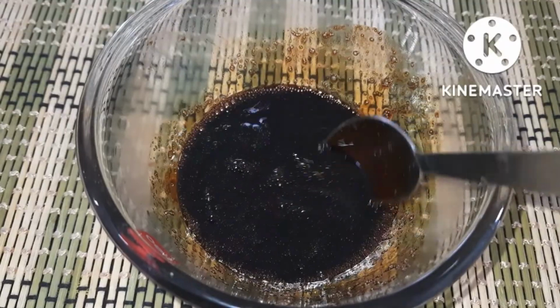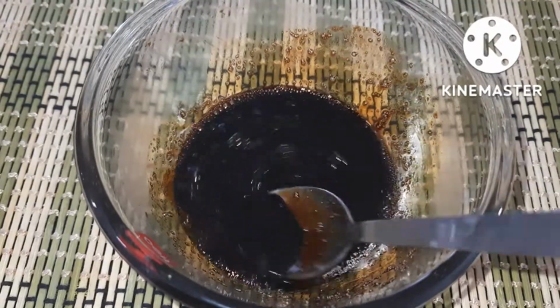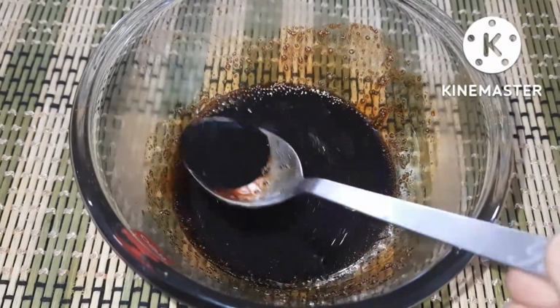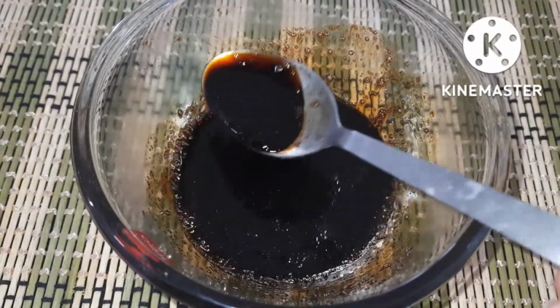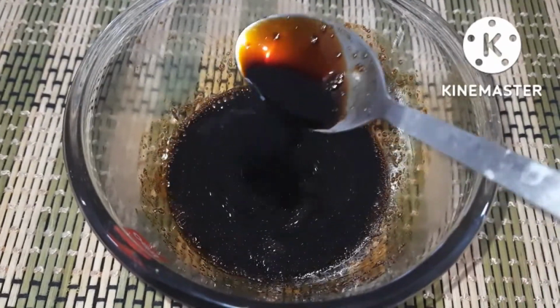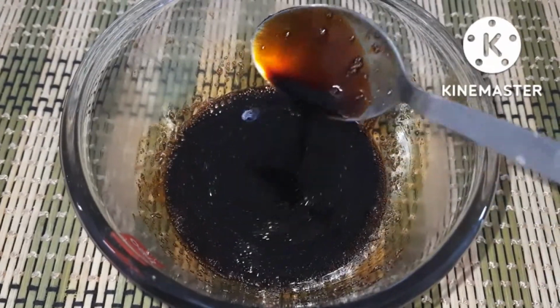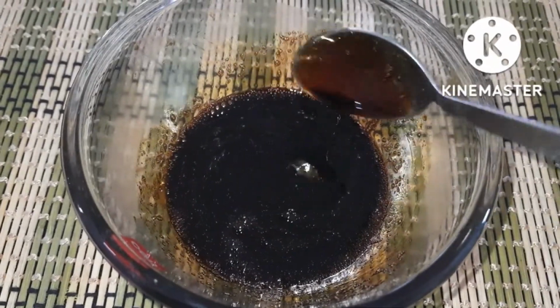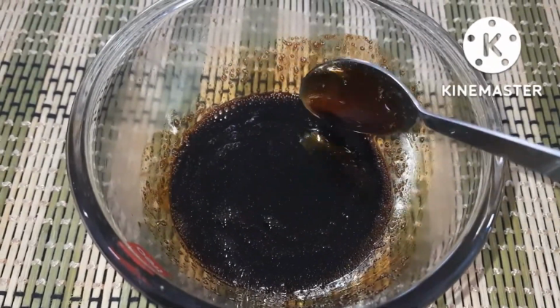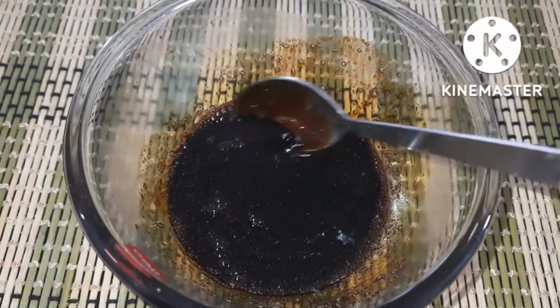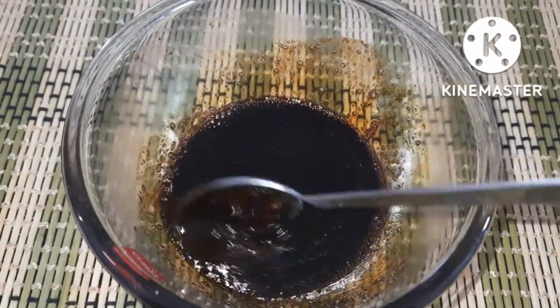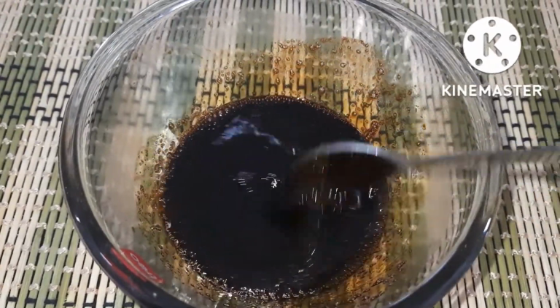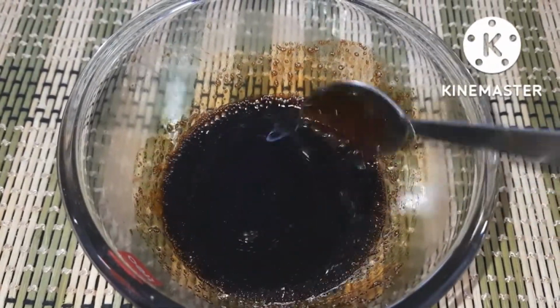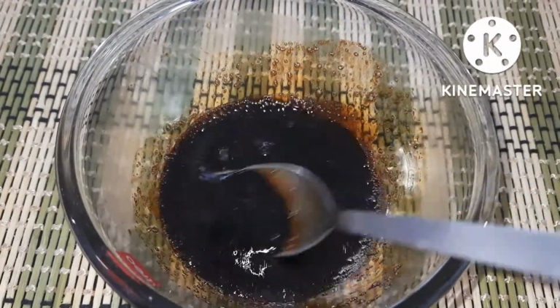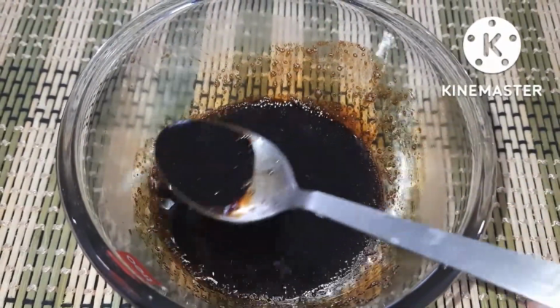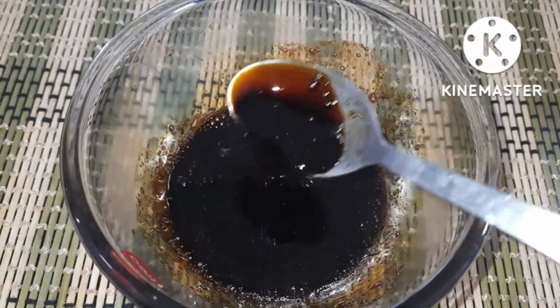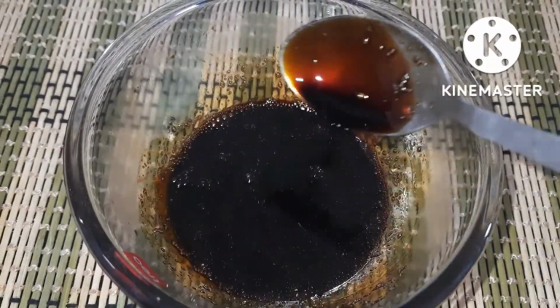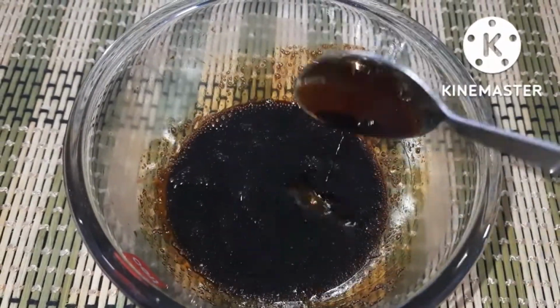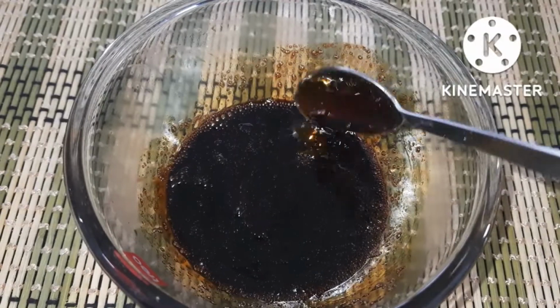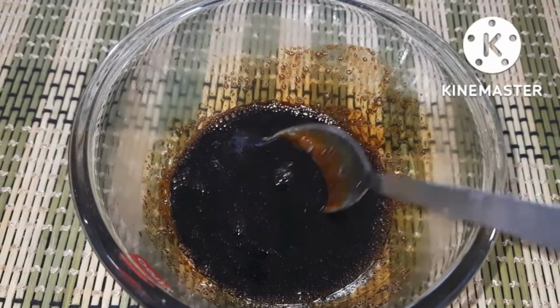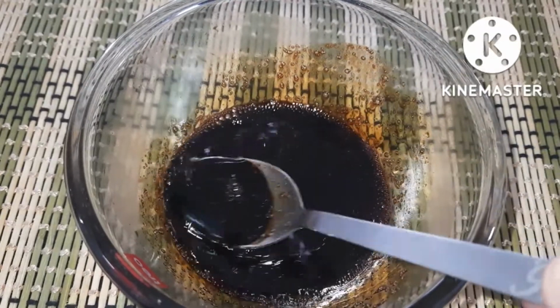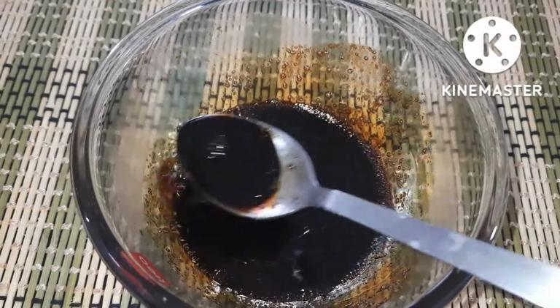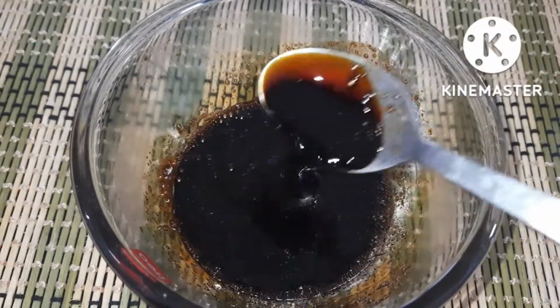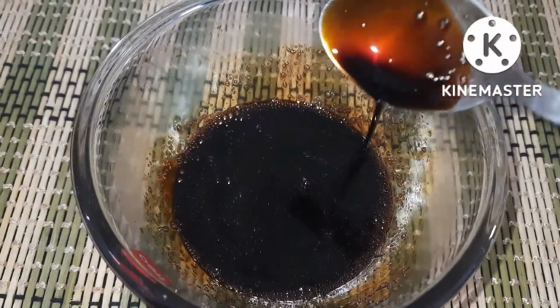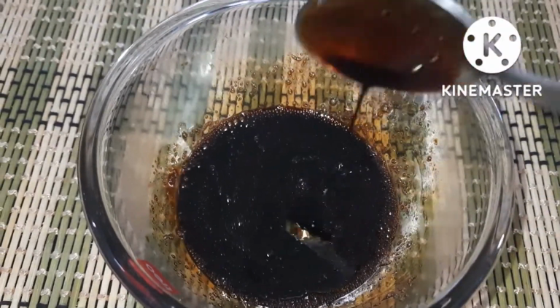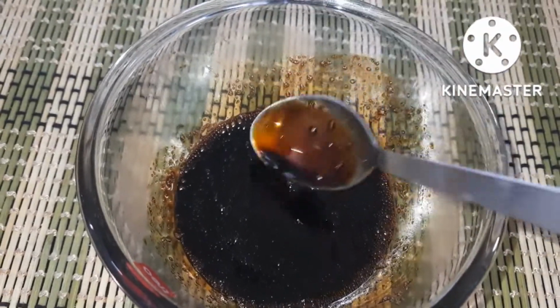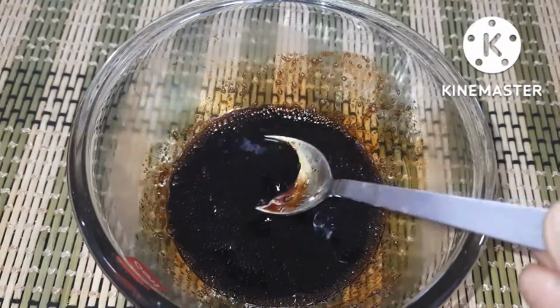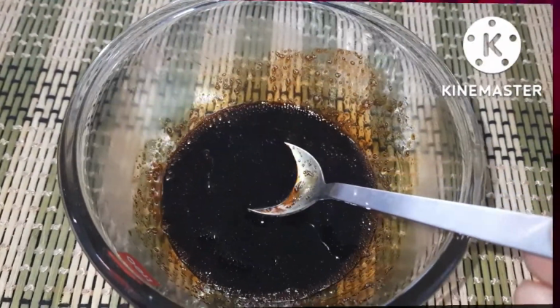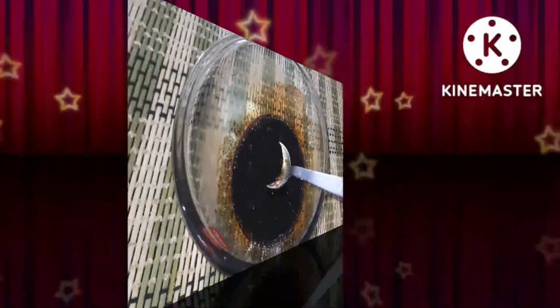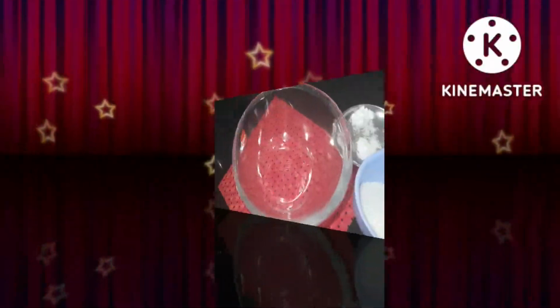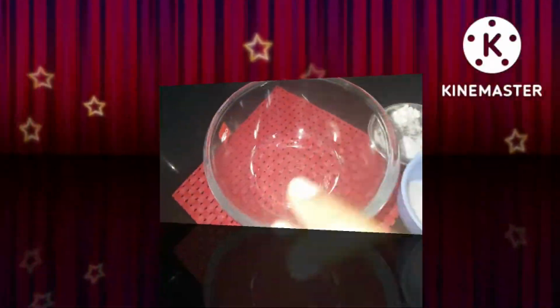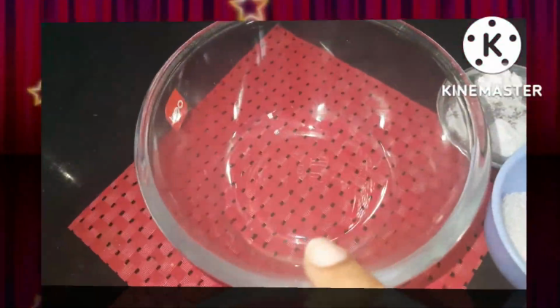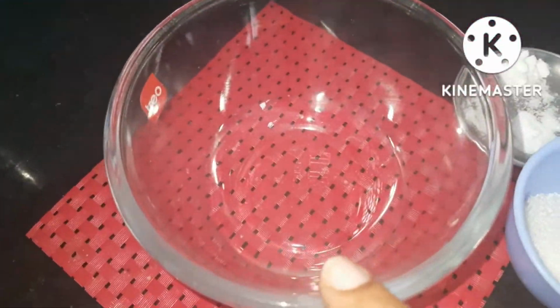We will prepare homemade vanilla extract. Let's see how we do this. Let's start with vanilla extract.